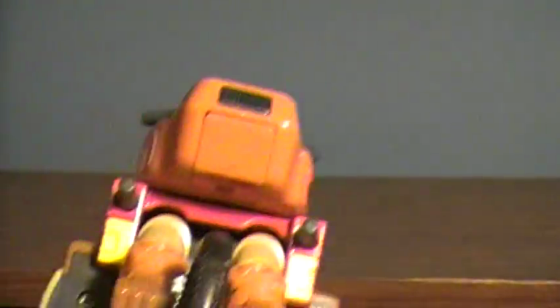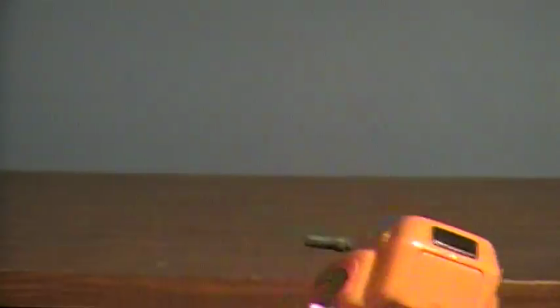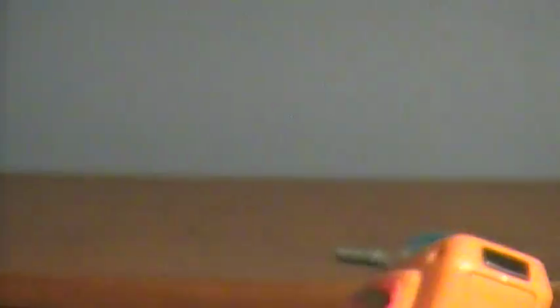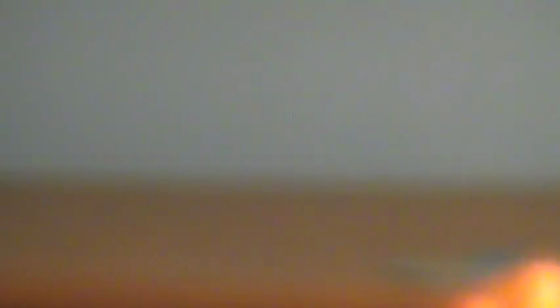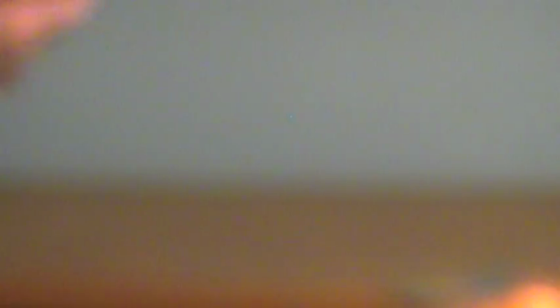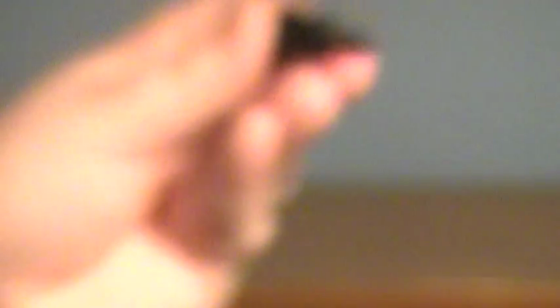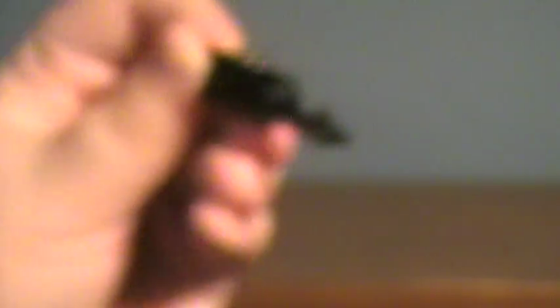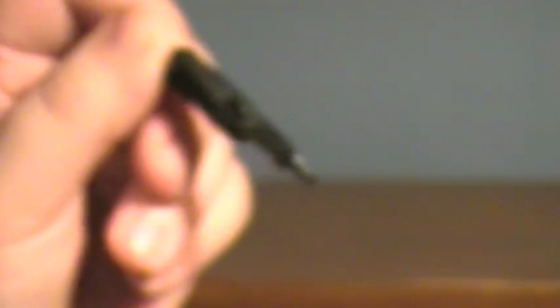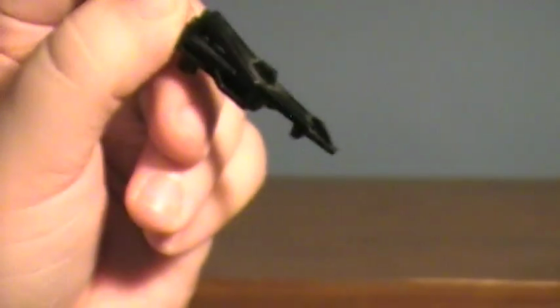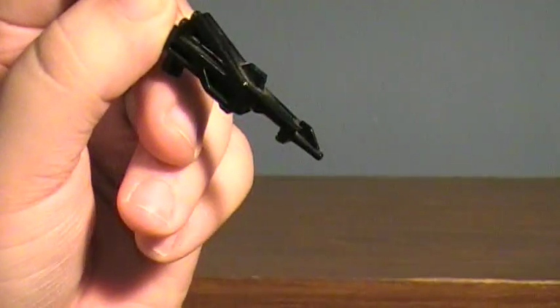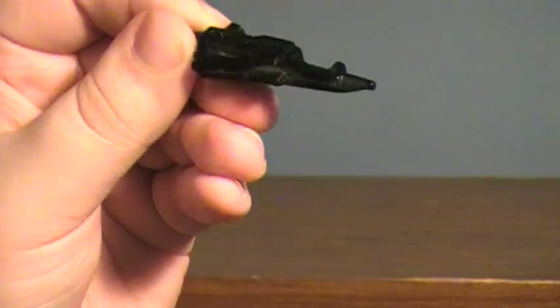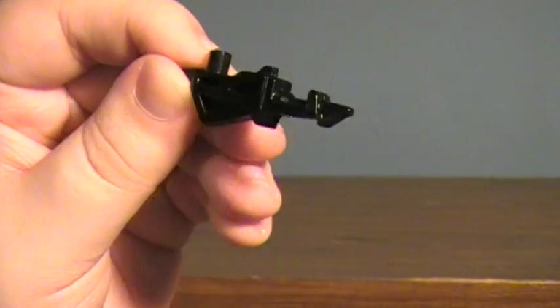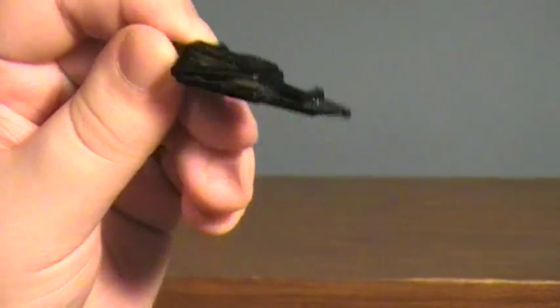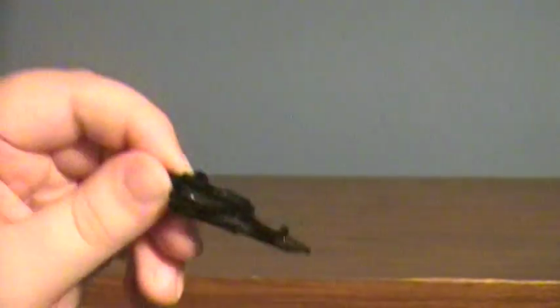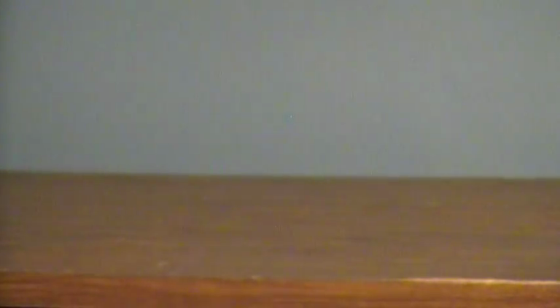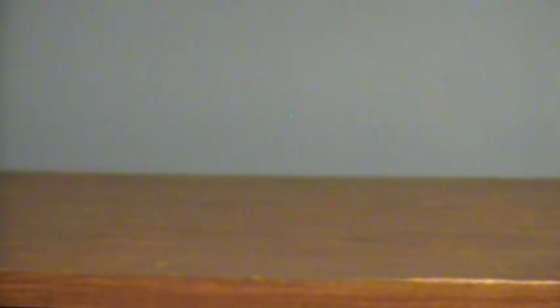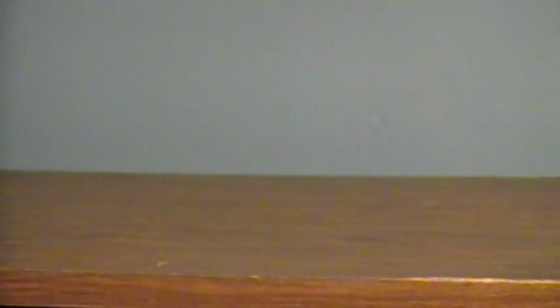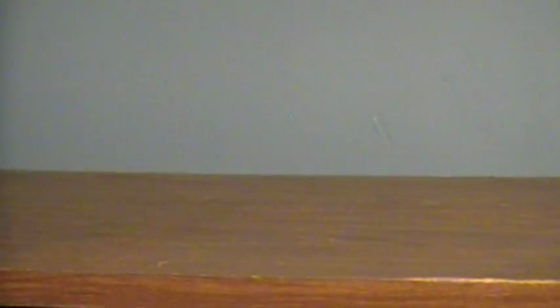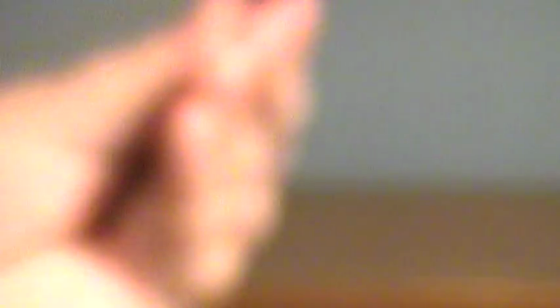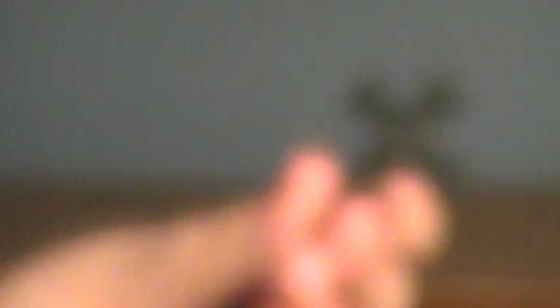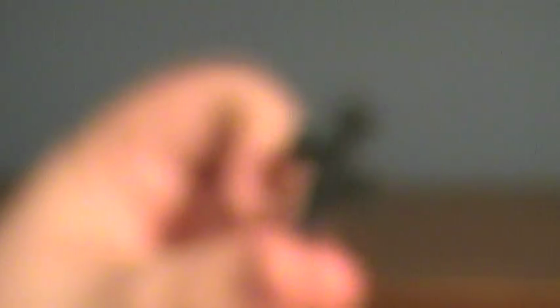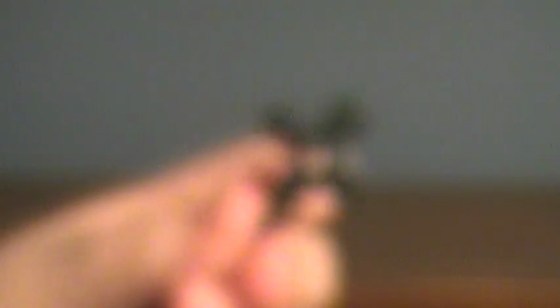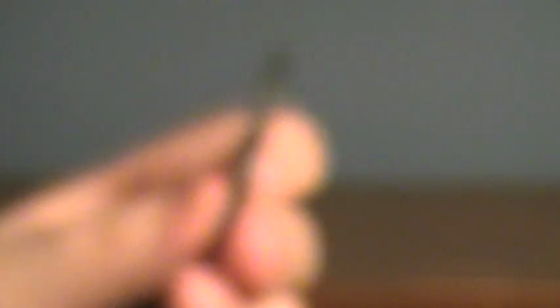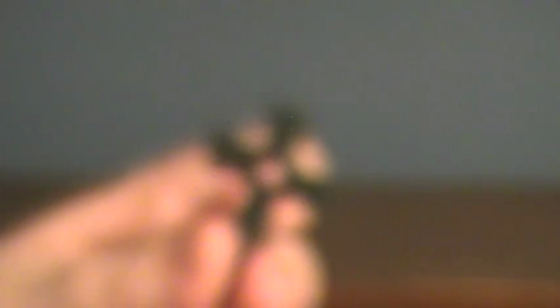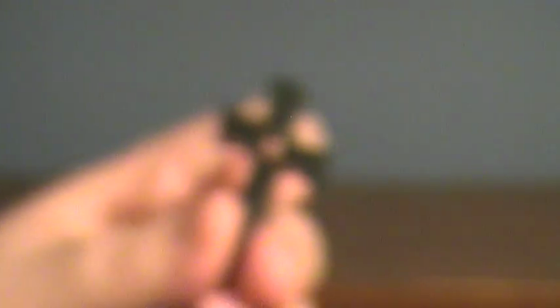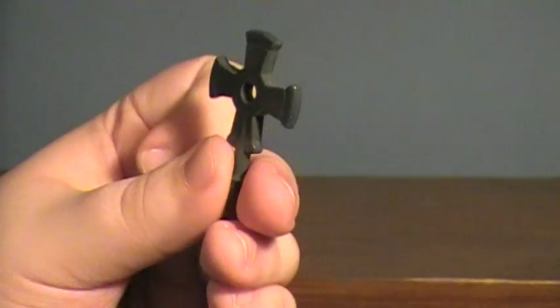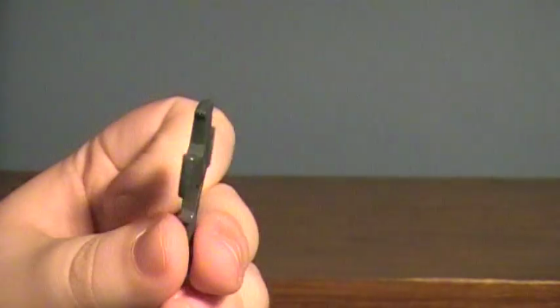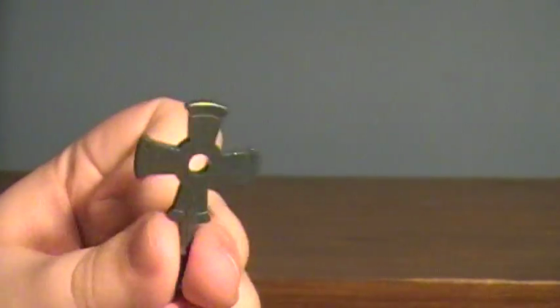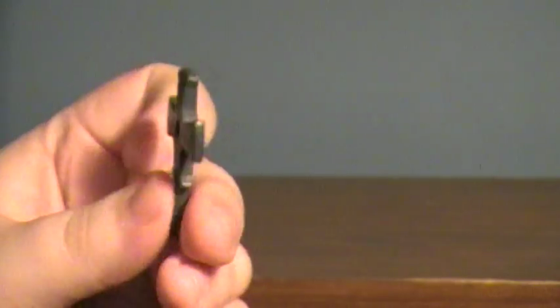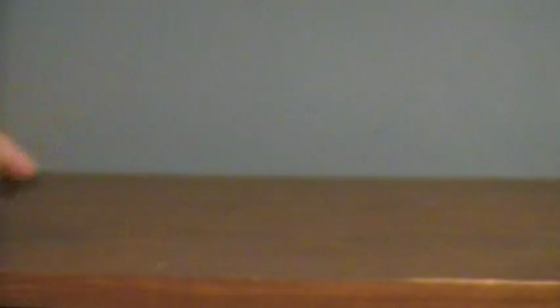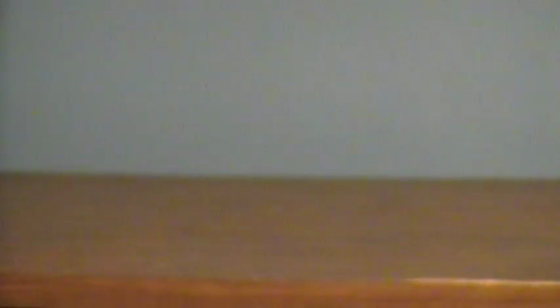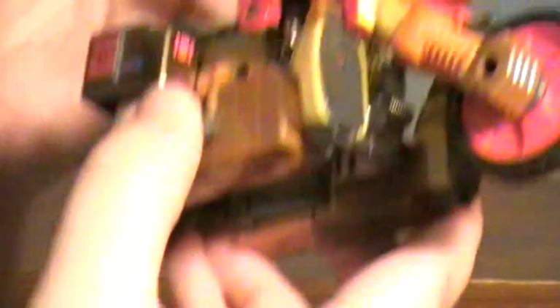He does come with a couple of accessories. He comes with a little blaster here, and he comes with this — I'm going to call it a little axe. So pretty cool.